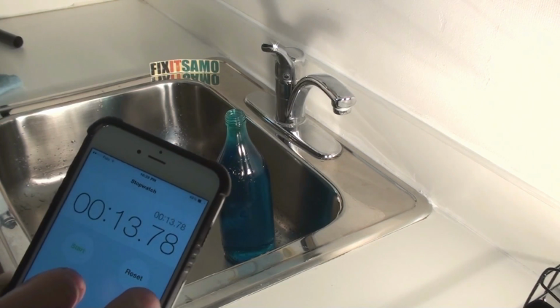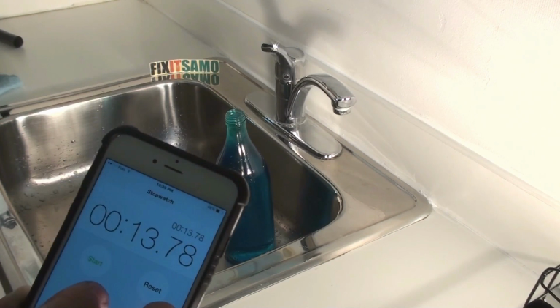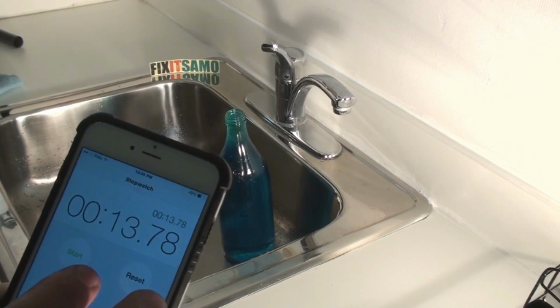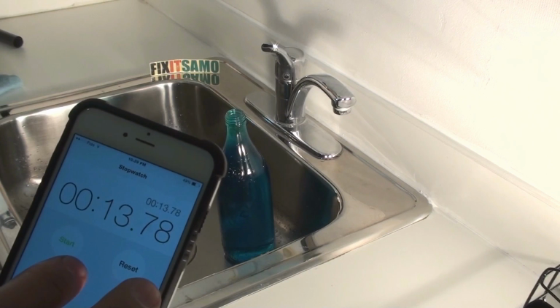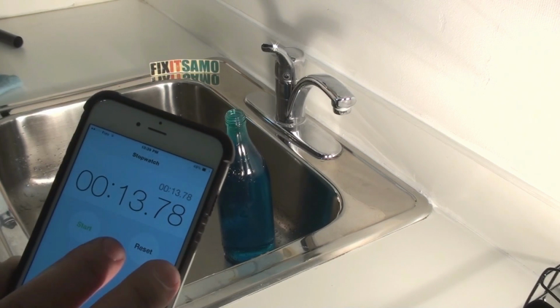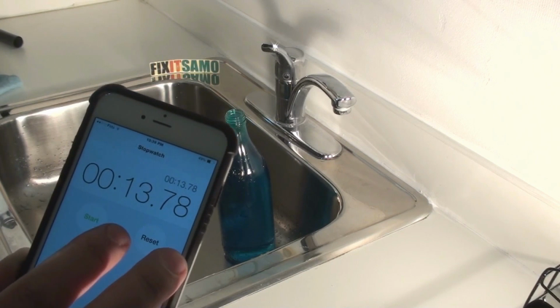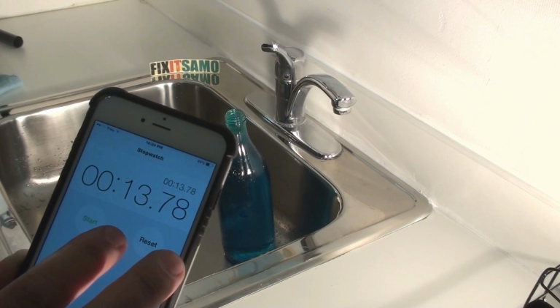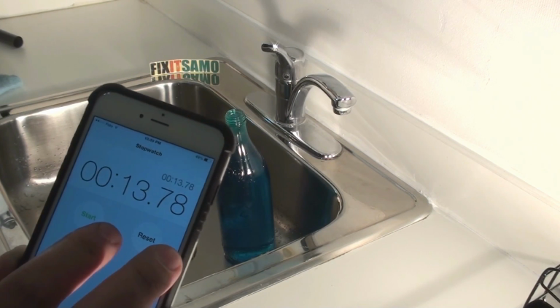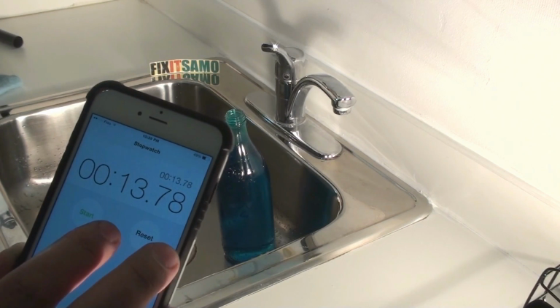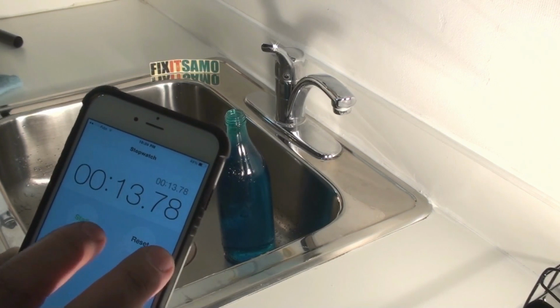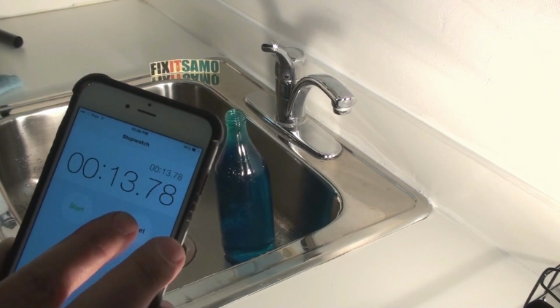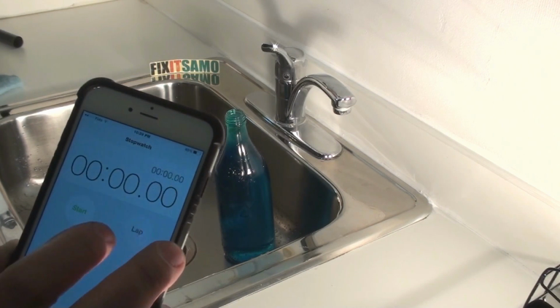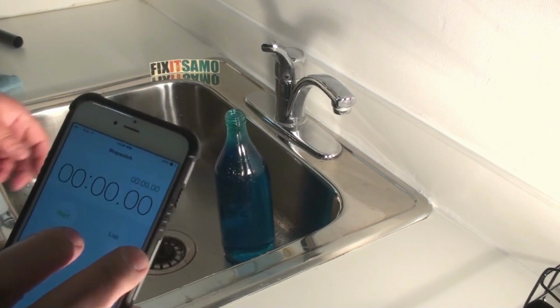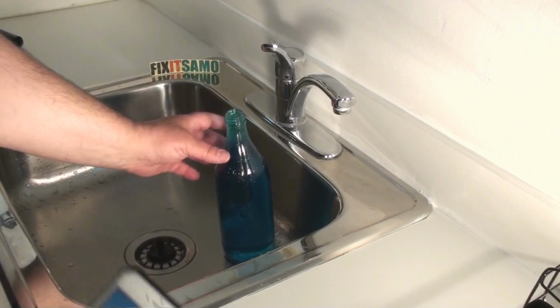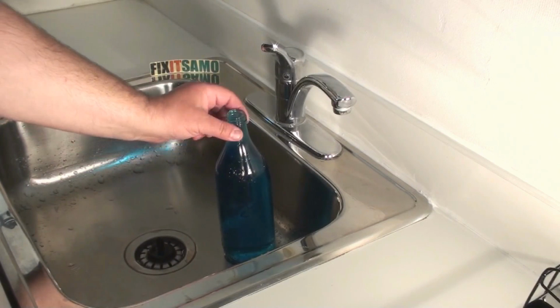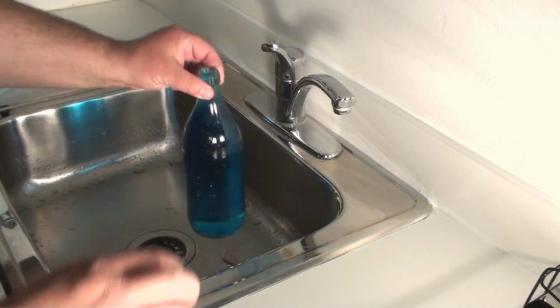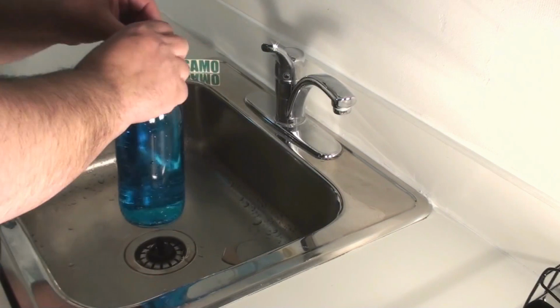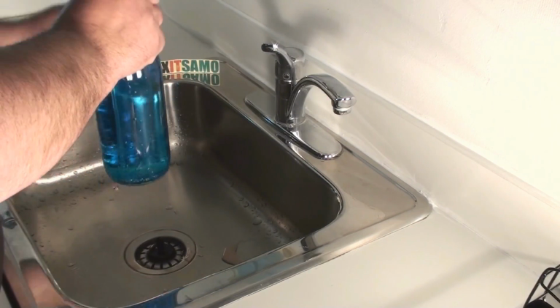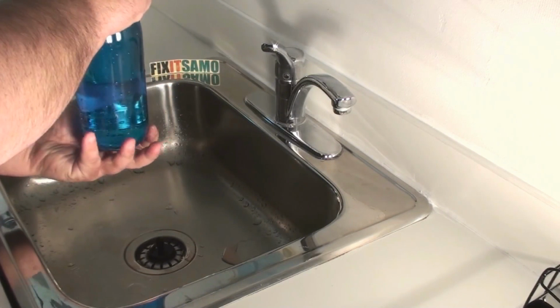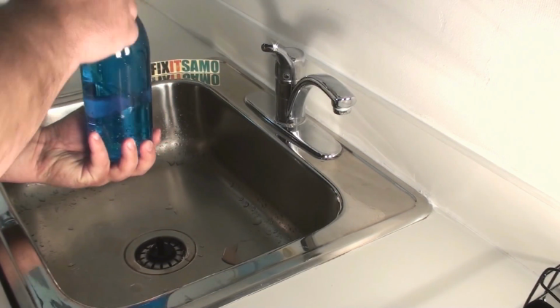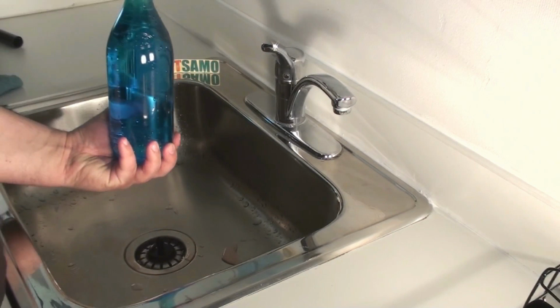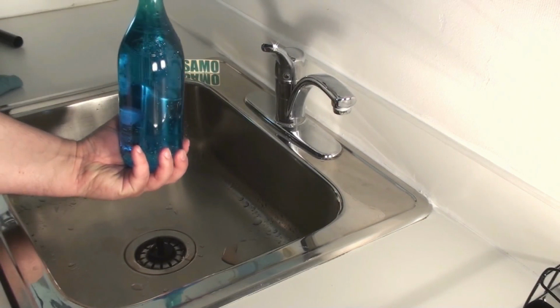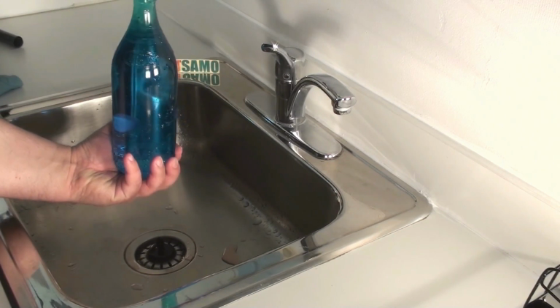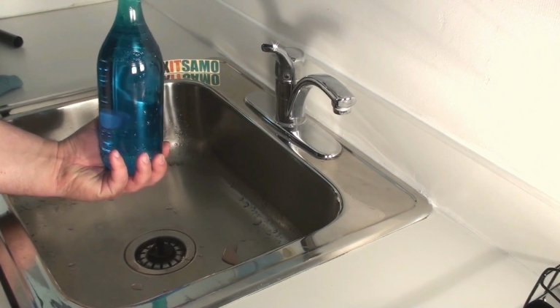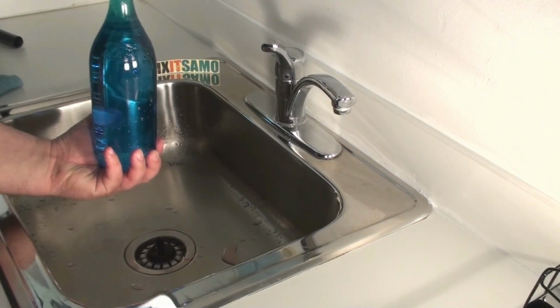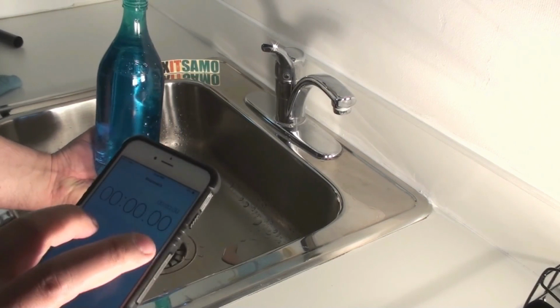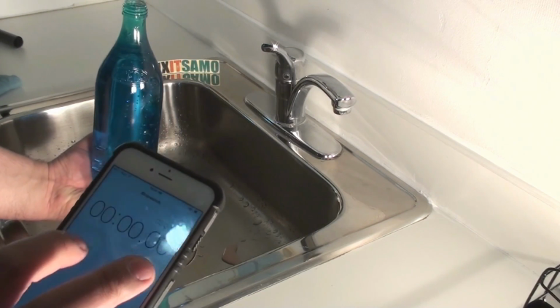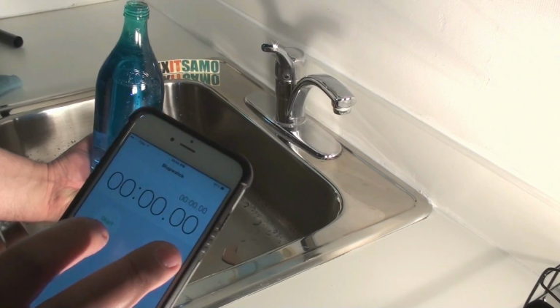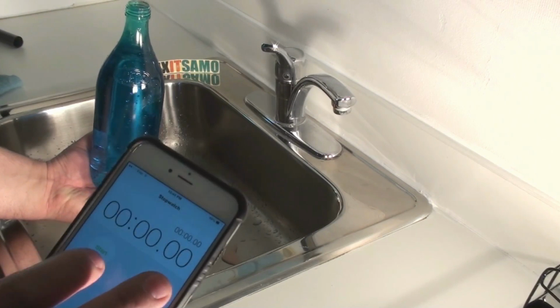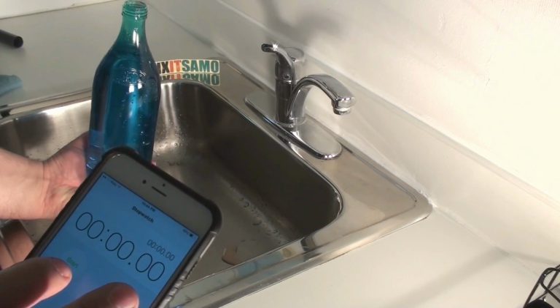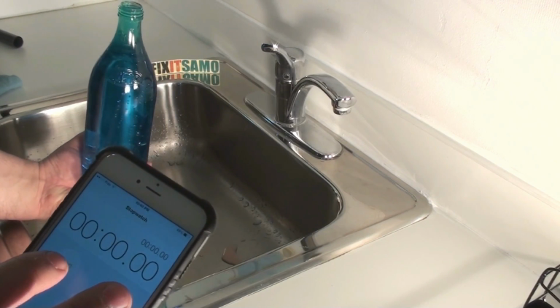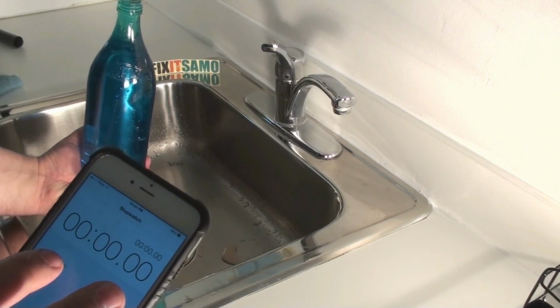So as you see, almost 14 seconds for the traditional way — okay, almost 13 seconds. Now I'm gonna show you my way and how fast it's gonna take to empty. We're gonna reset. My bottle is ready — one, two, three.